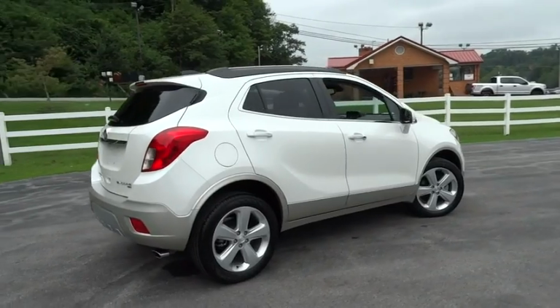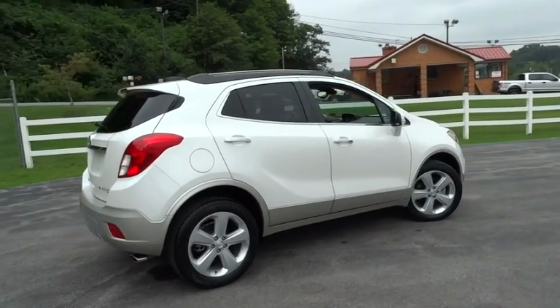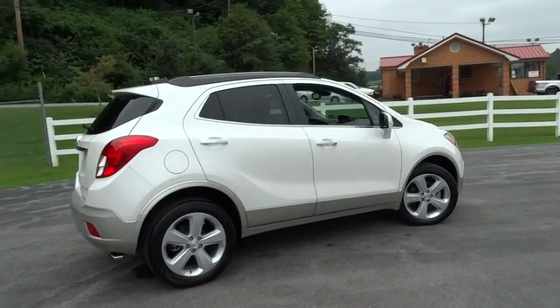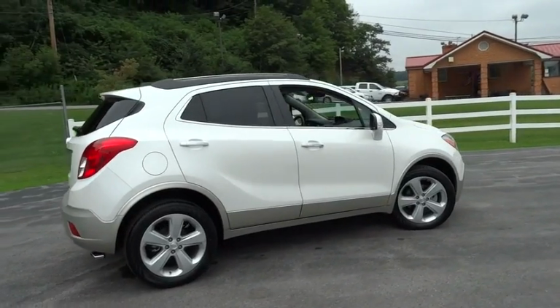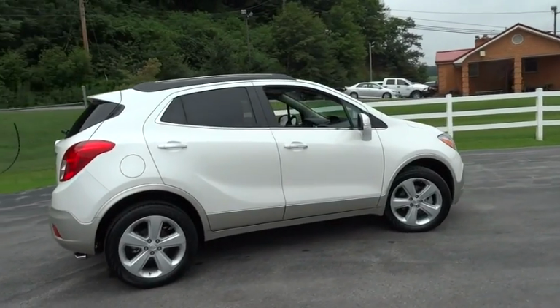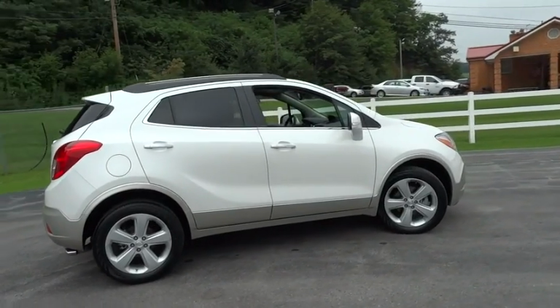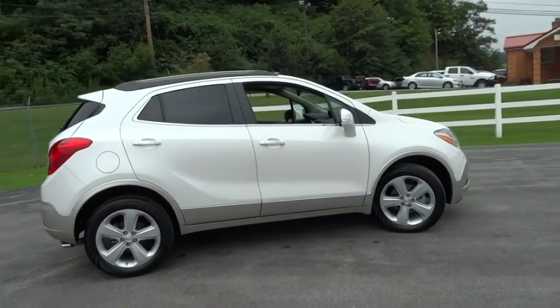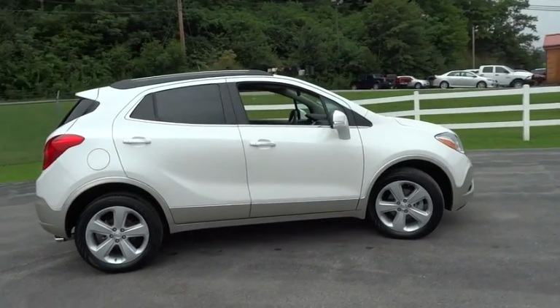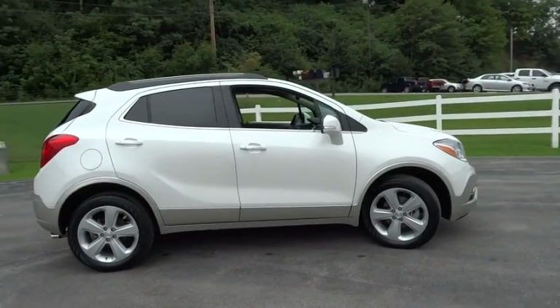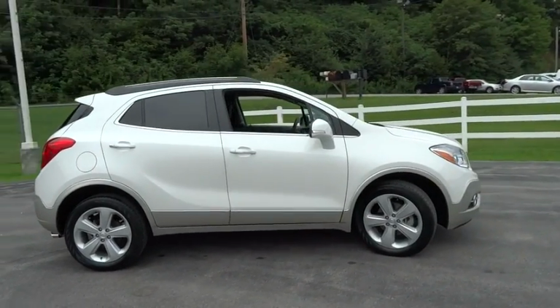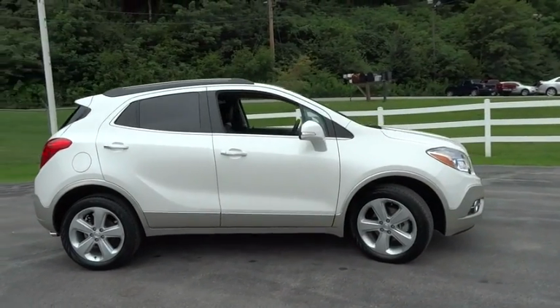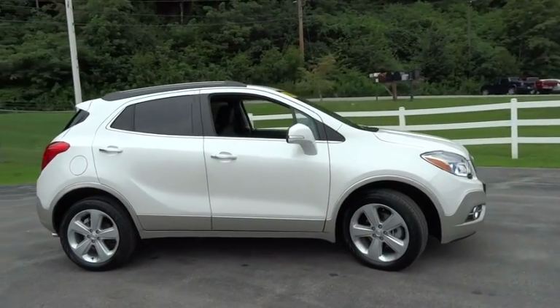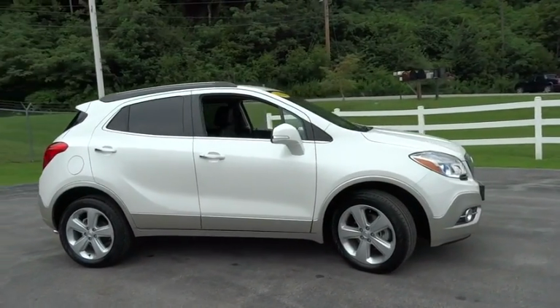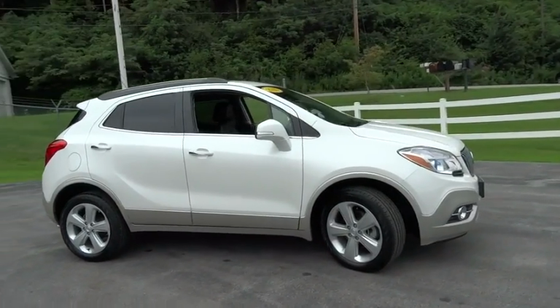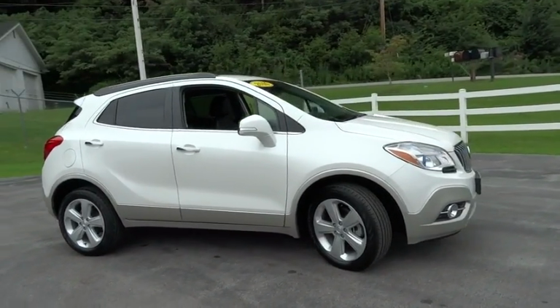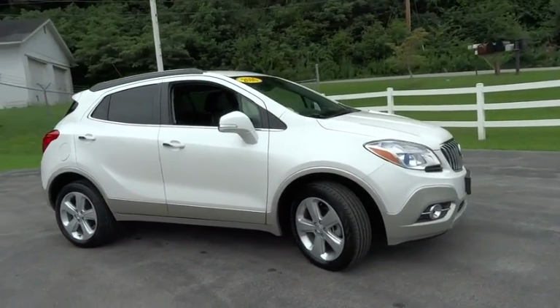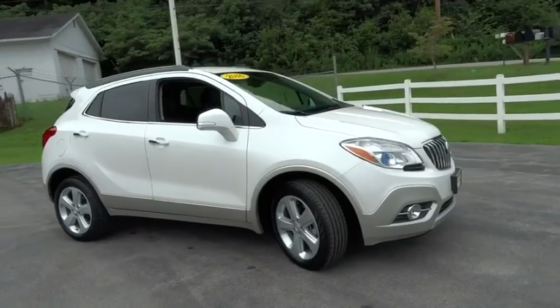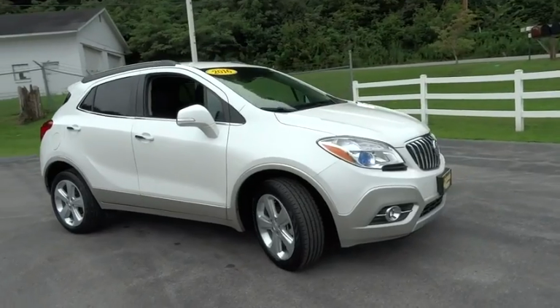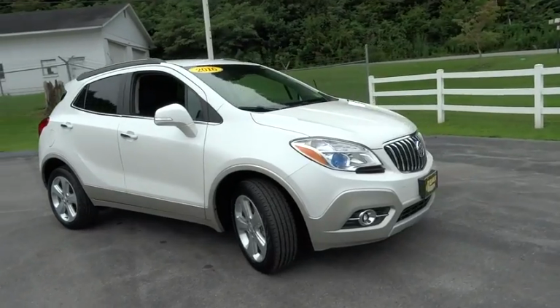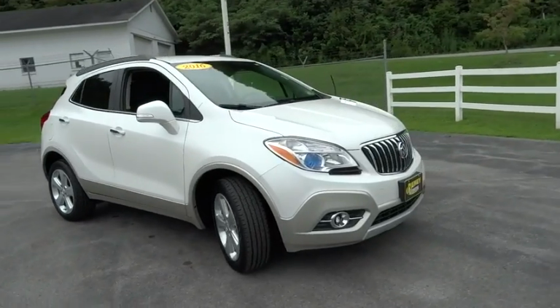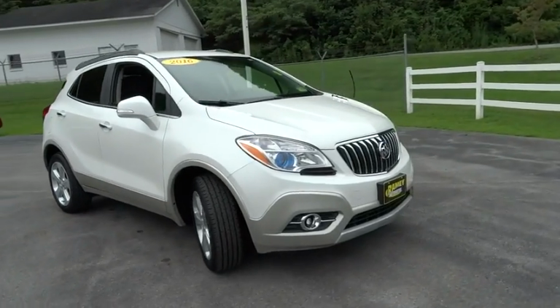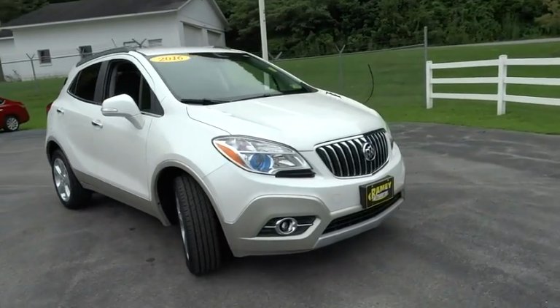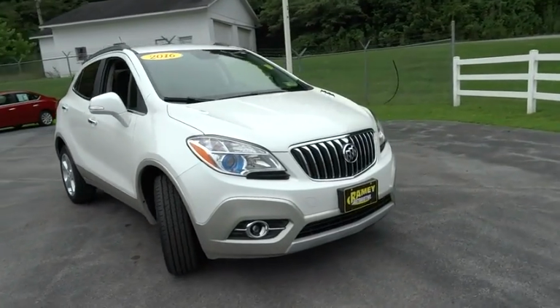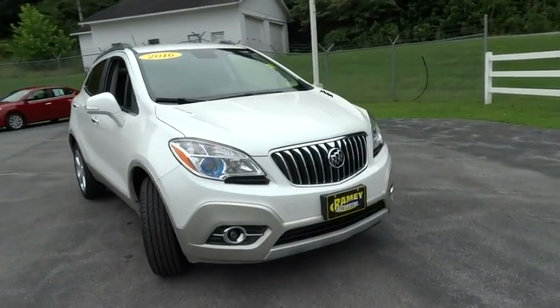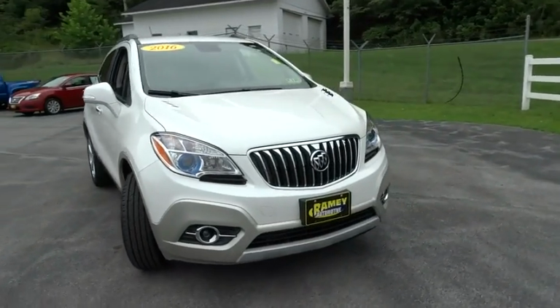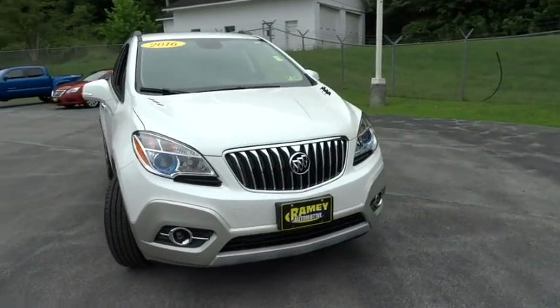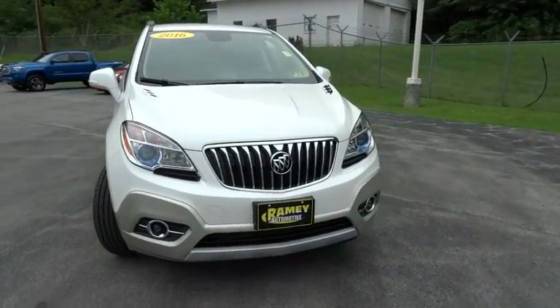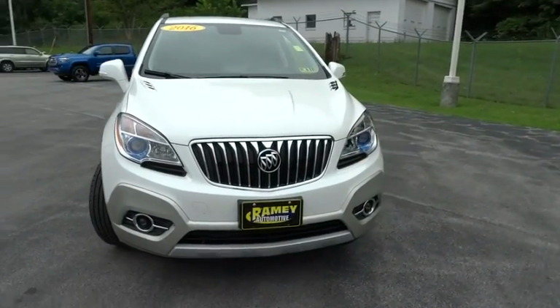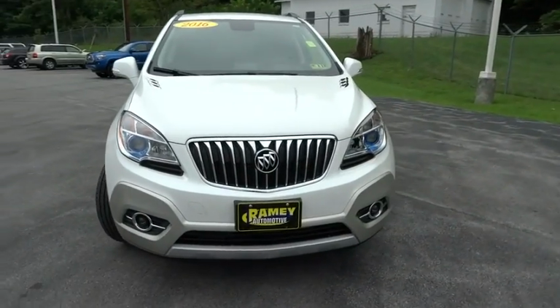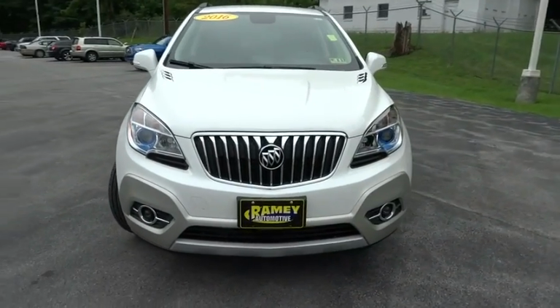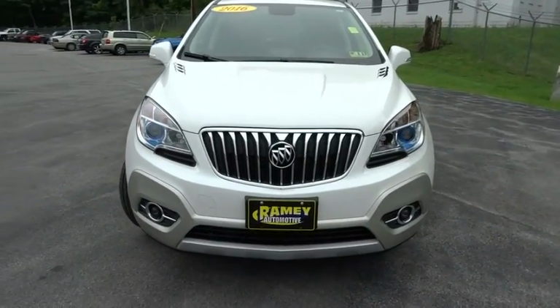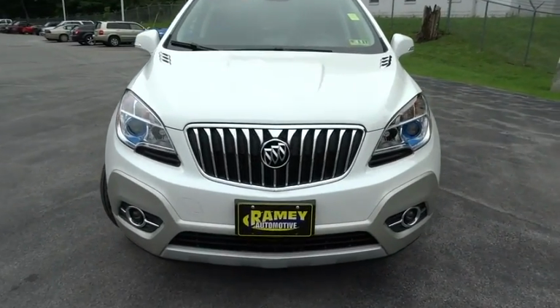This vehicle has less than 6,000 miles. Here are some of this vehicle's great options: rear view camera, four-piece floor mat set. Come take a test drive today.